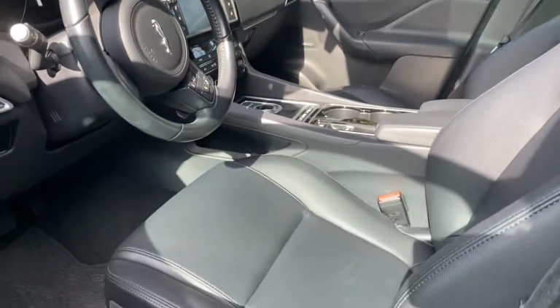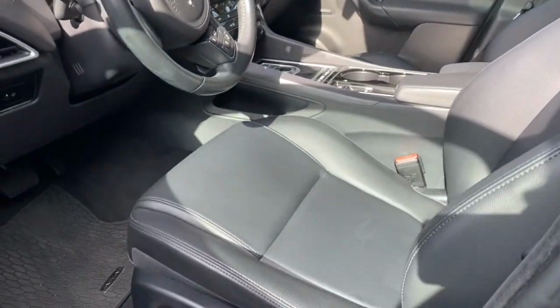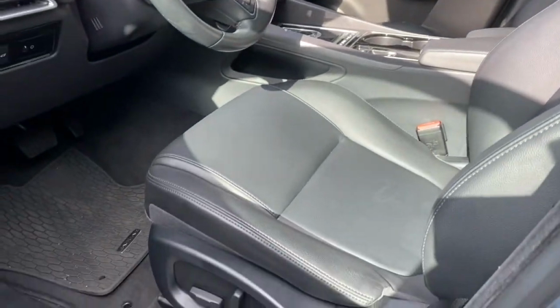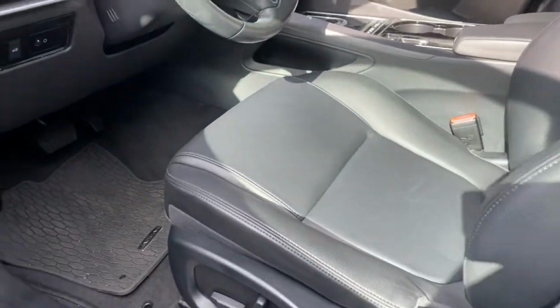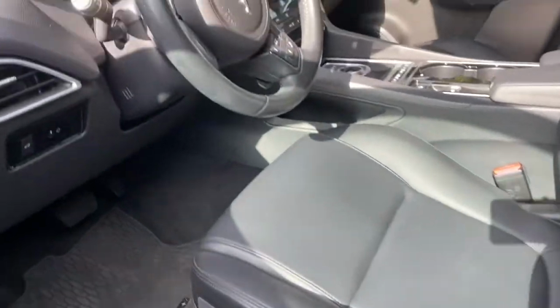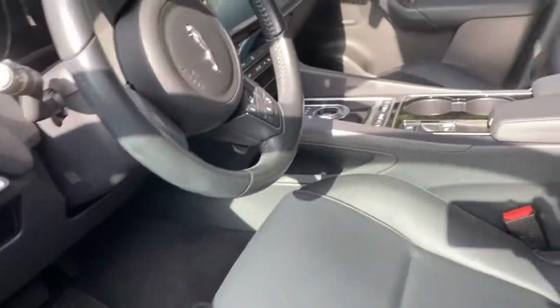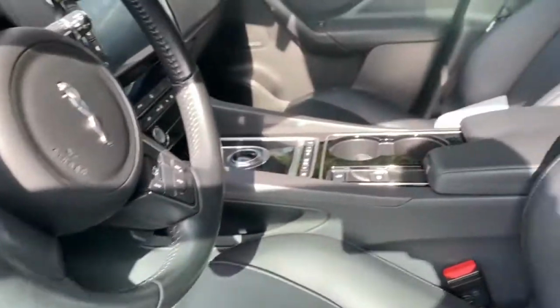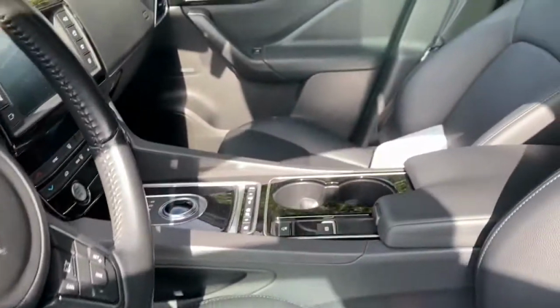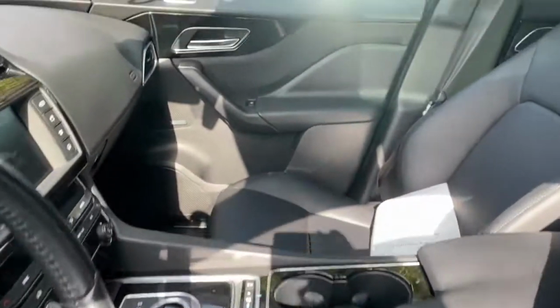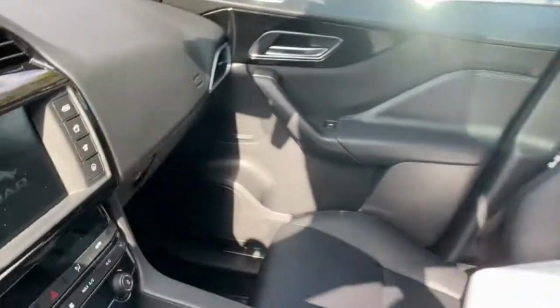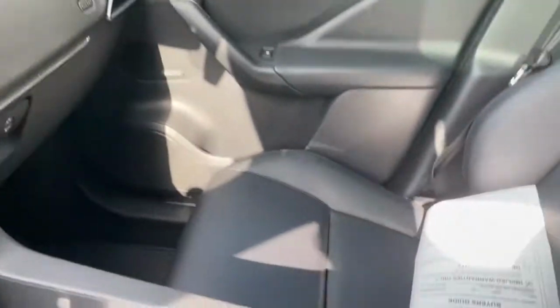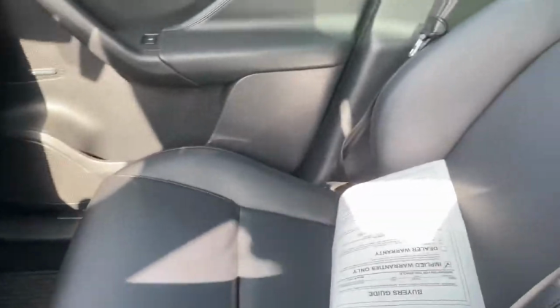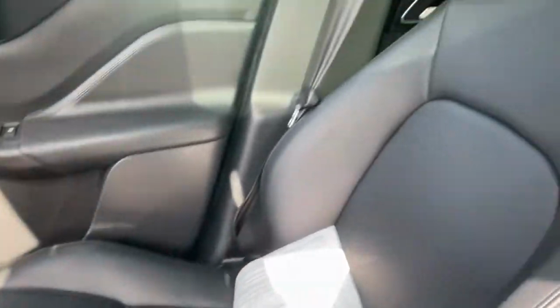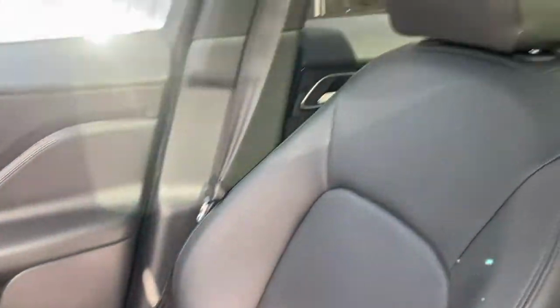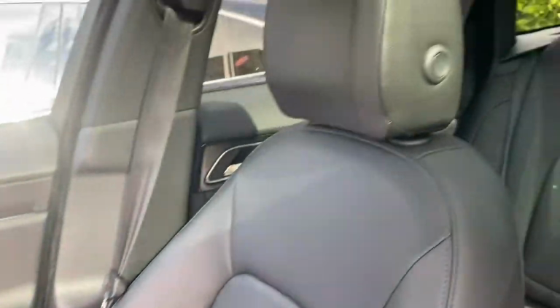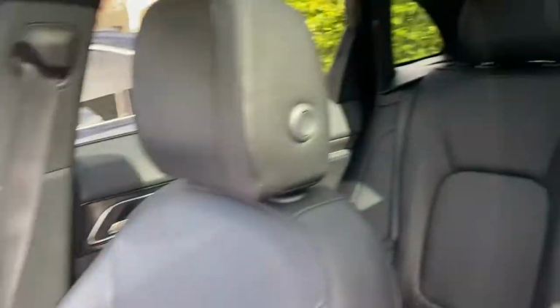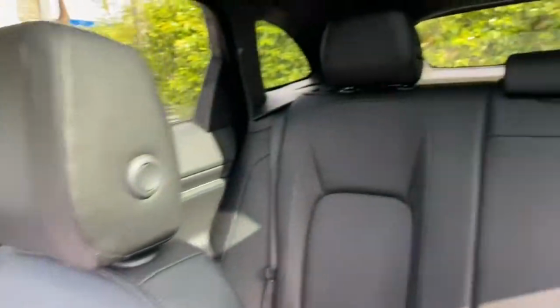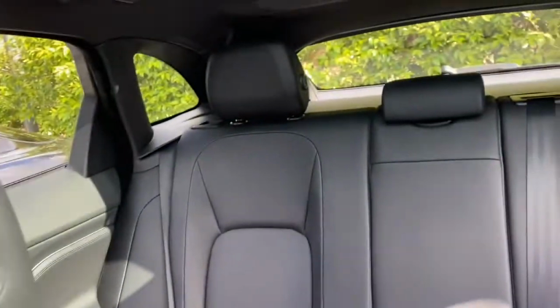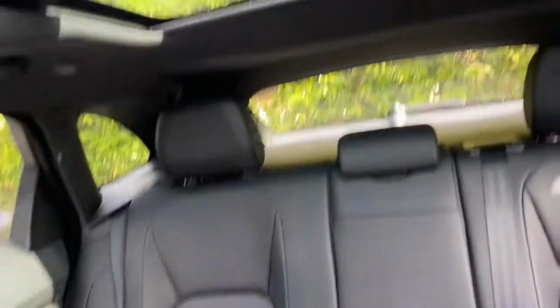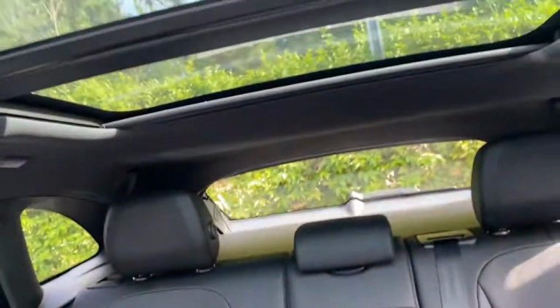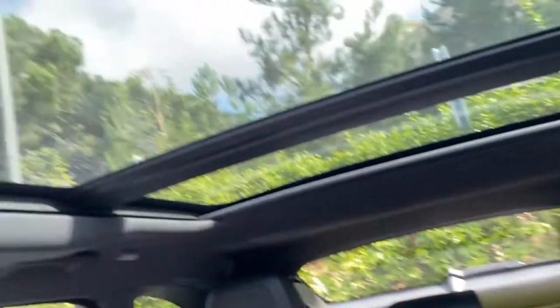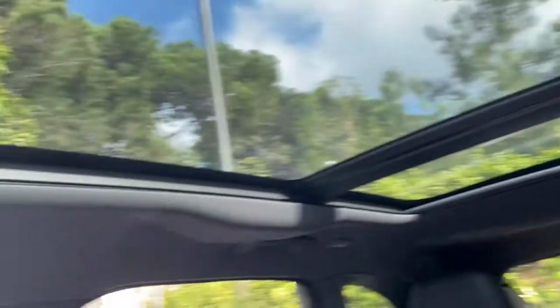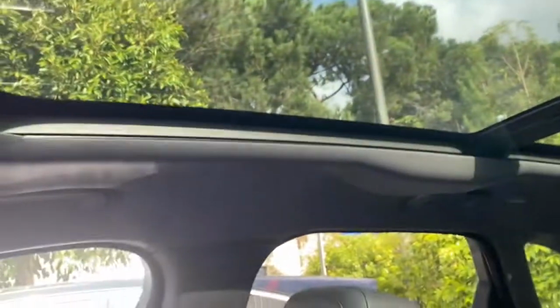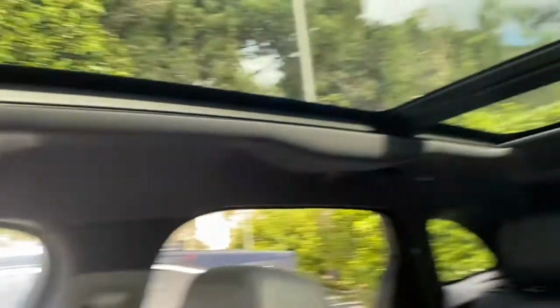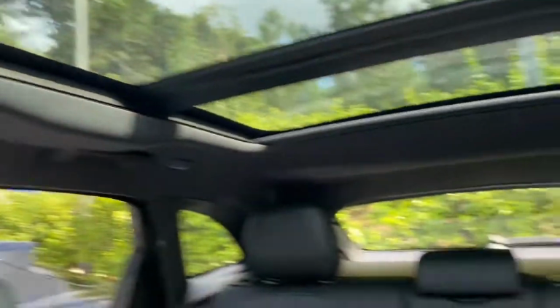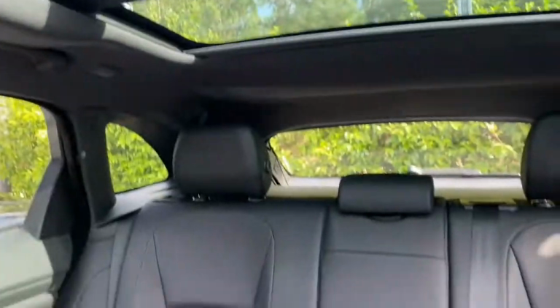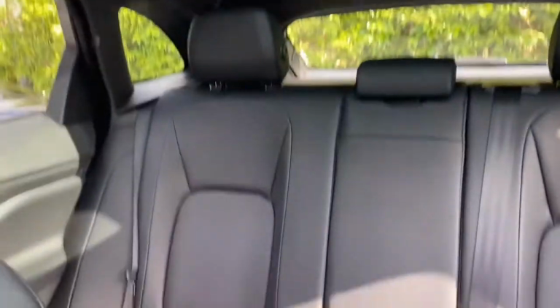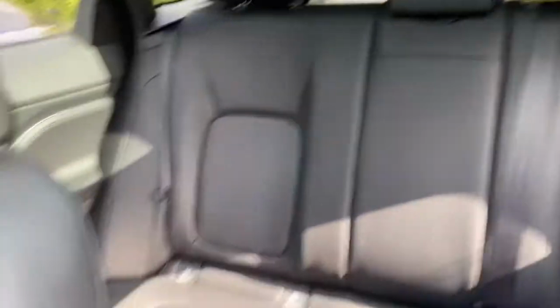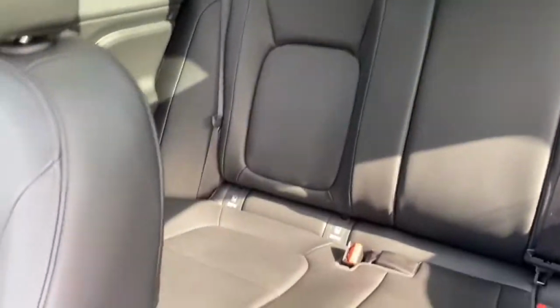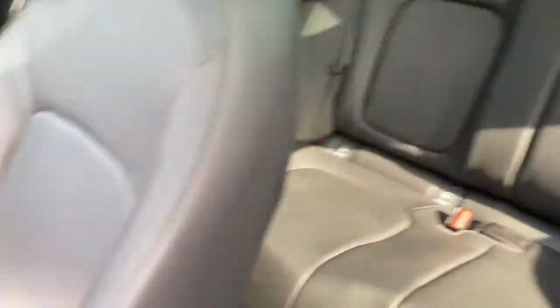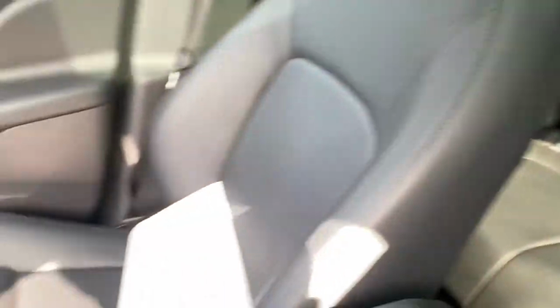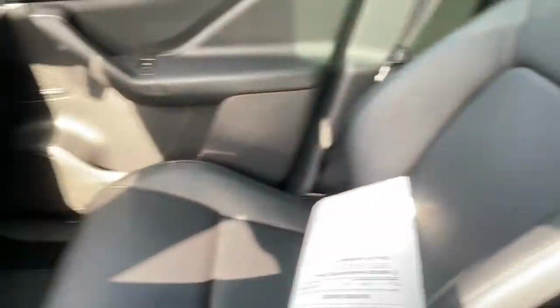The interior looks really nice as well, very little wear. Double sunroof lets in a lot of light — feels very open in this cabin, which is nice.